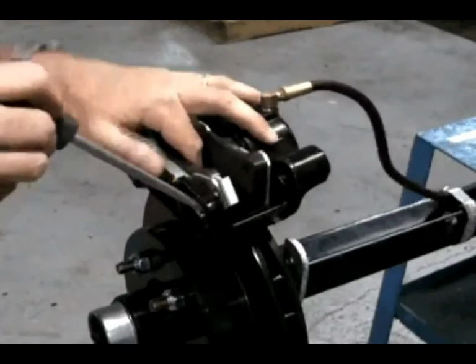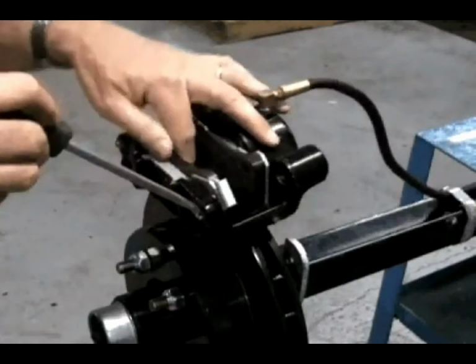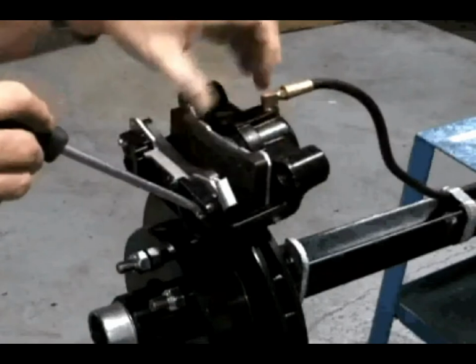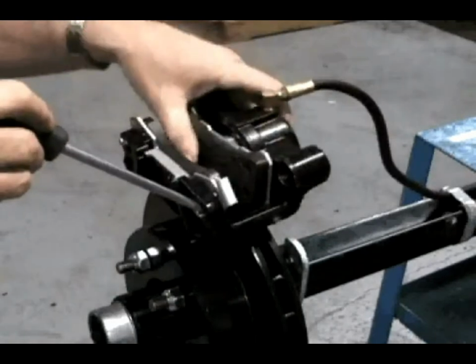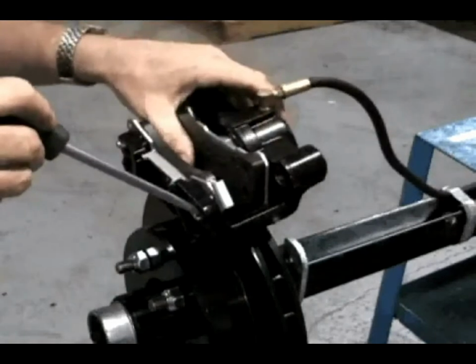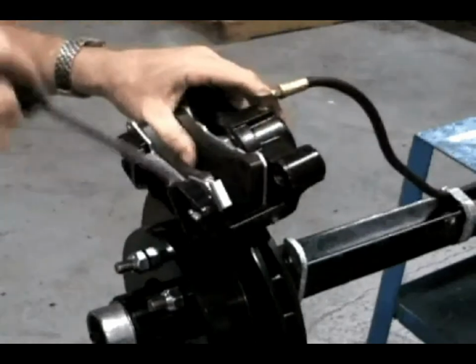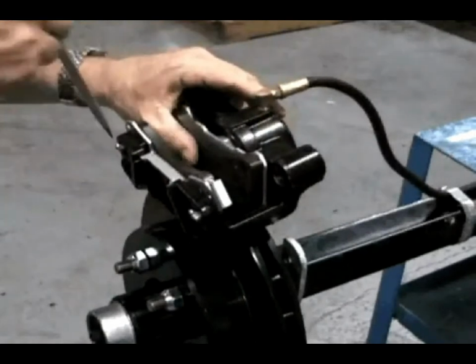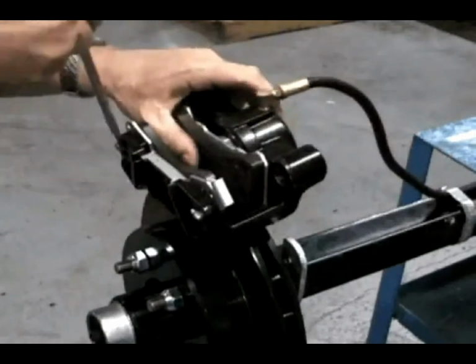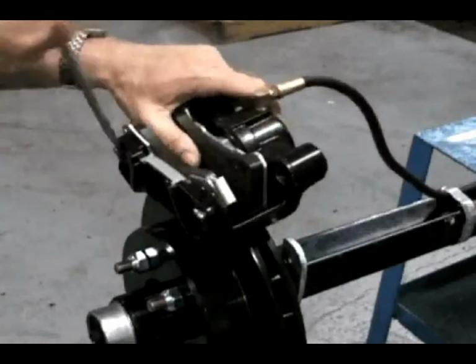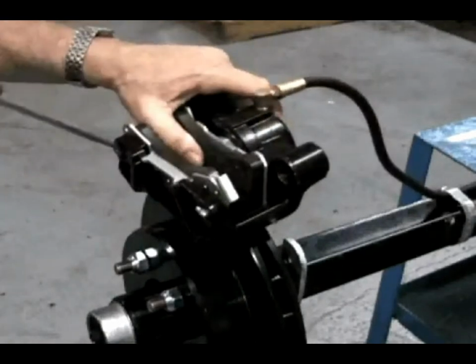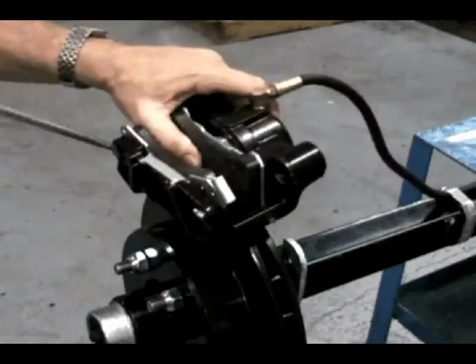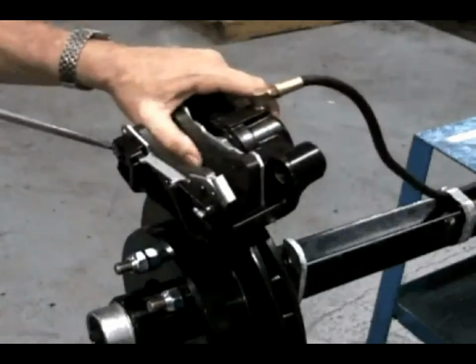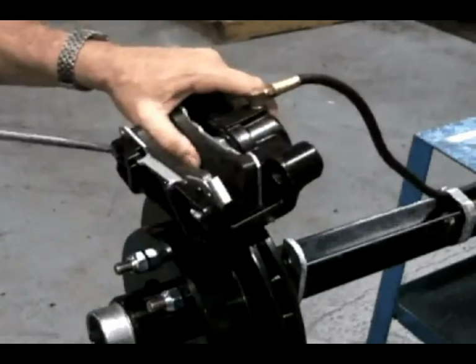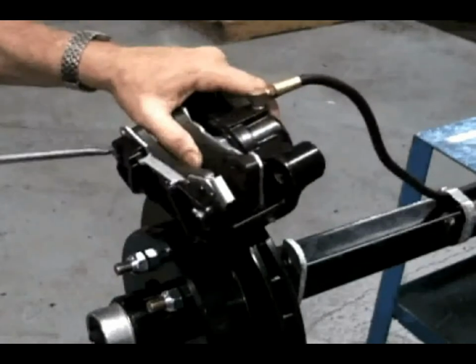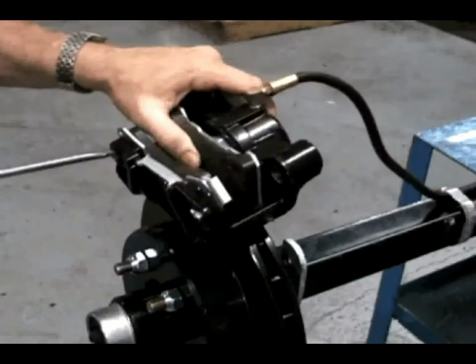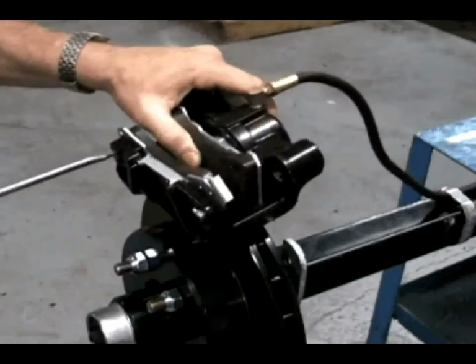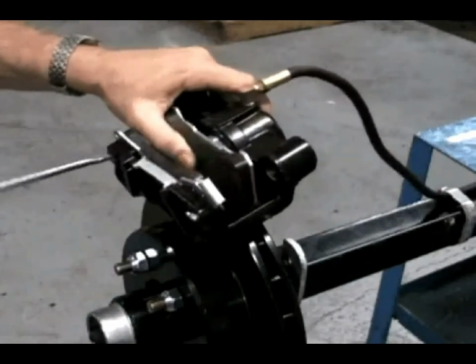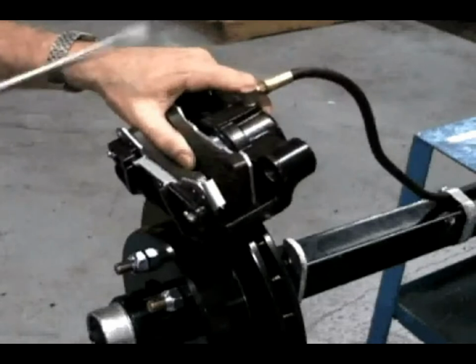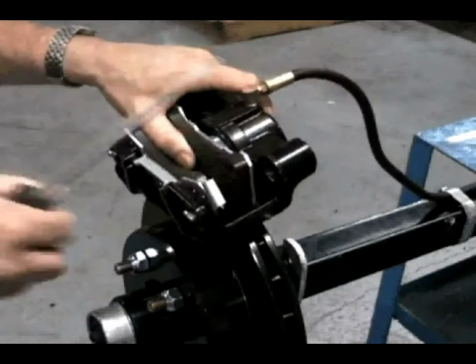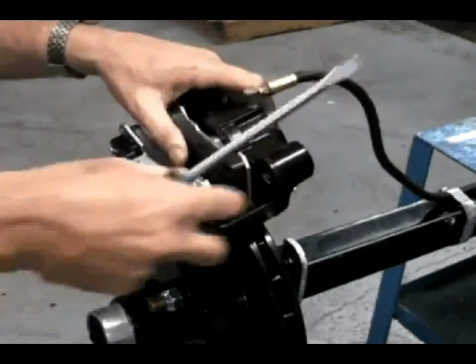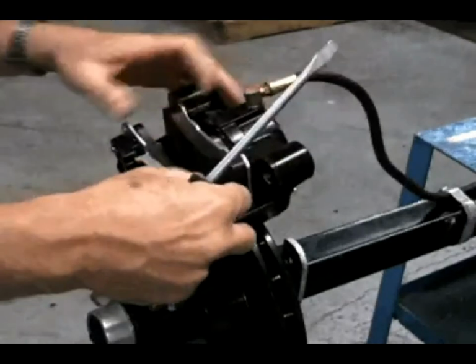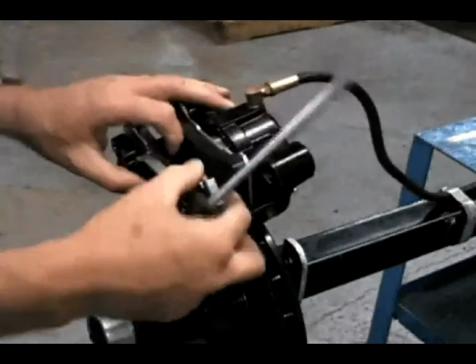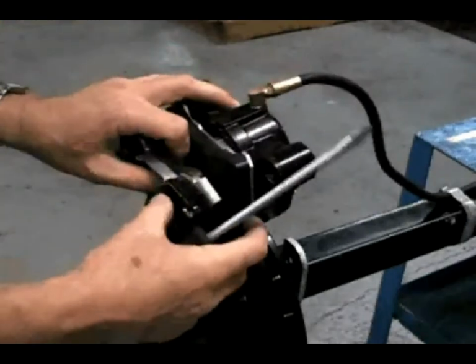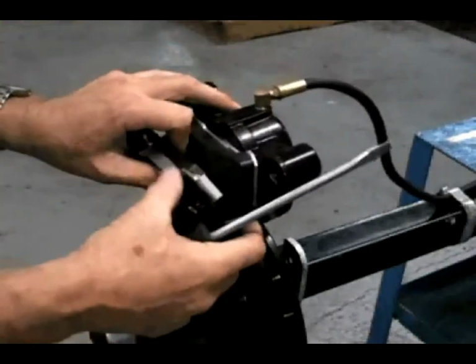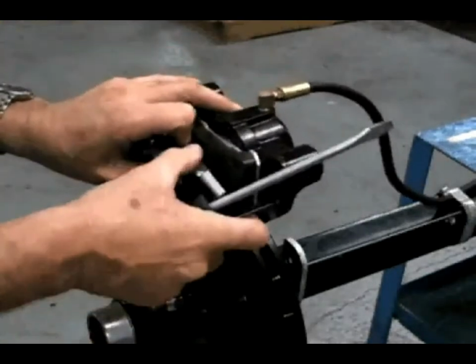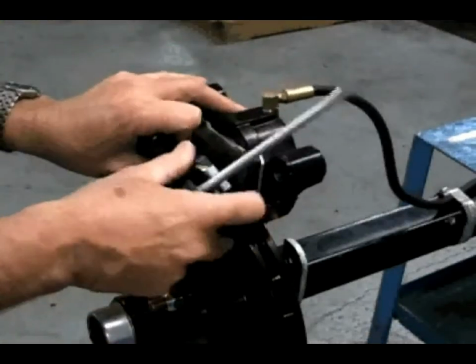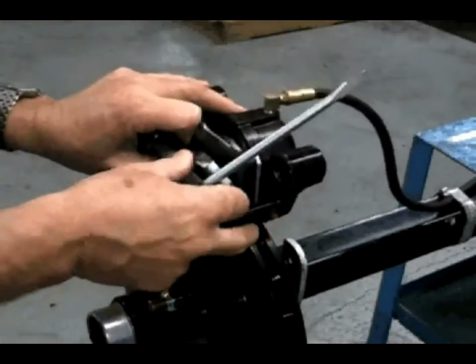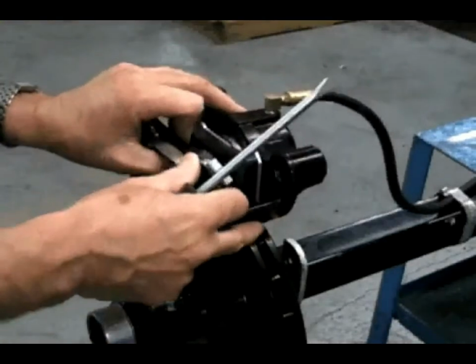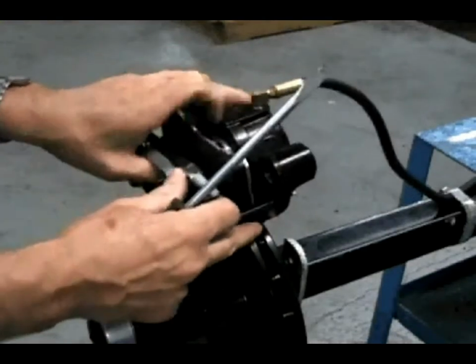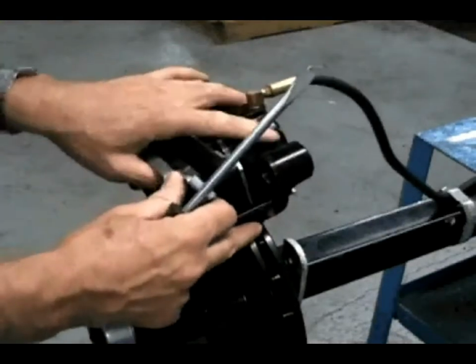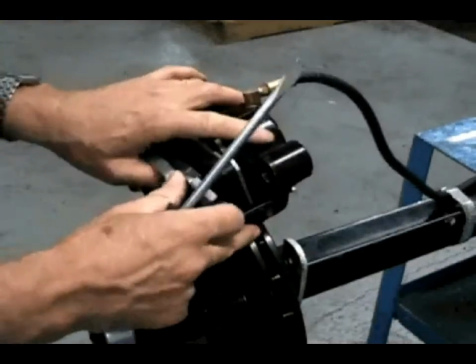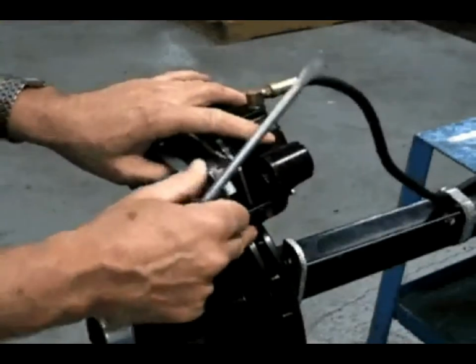The outside brake pad is removed first. The outside pad has tabs that may need to be straightened slightly to remove the pad from the caliper. Use a flat-bladed screwdriver to bend the tabs out.